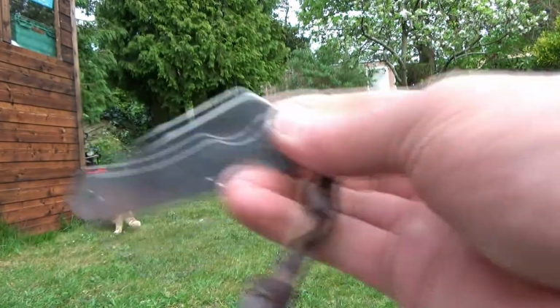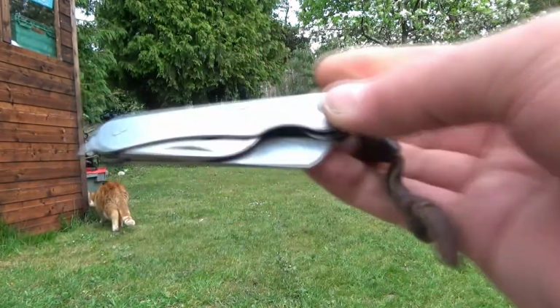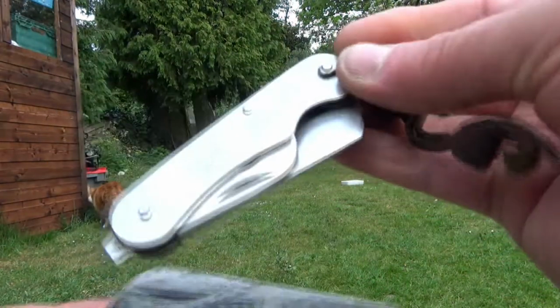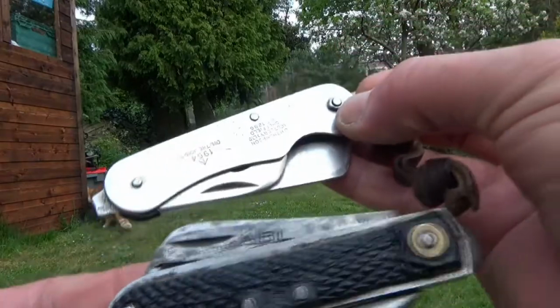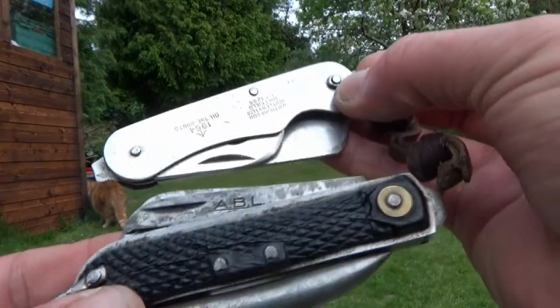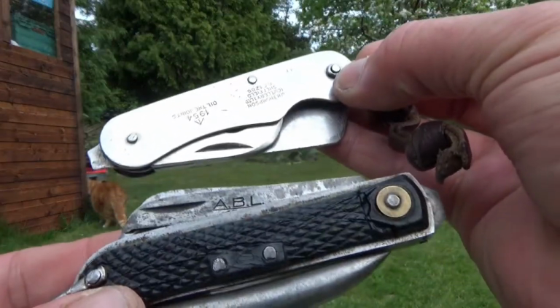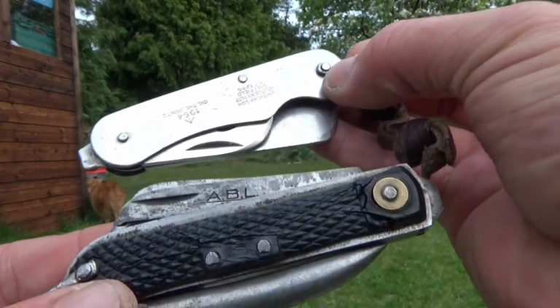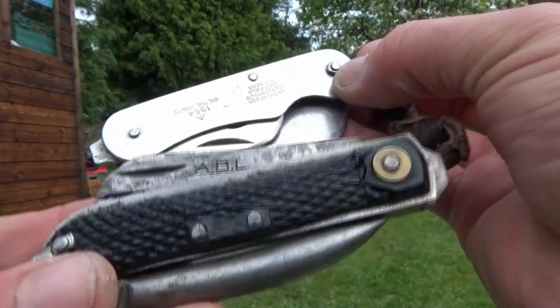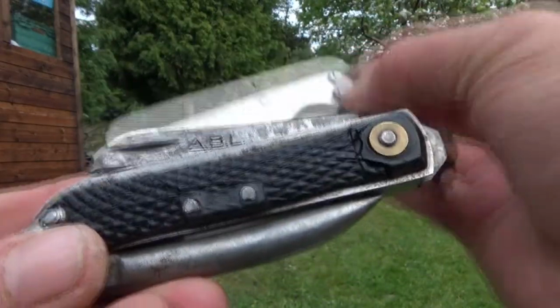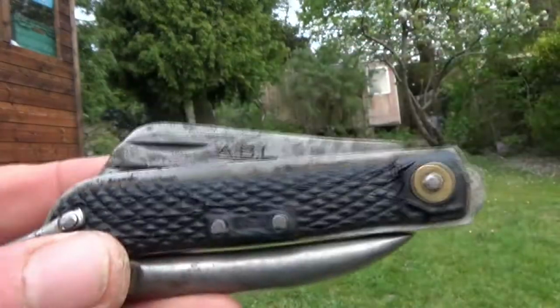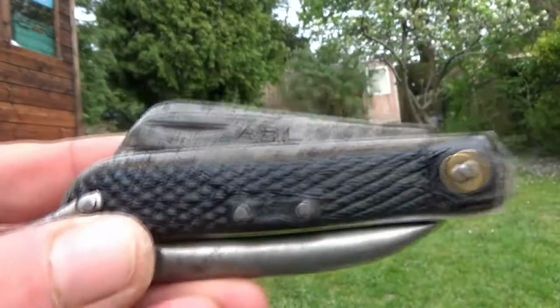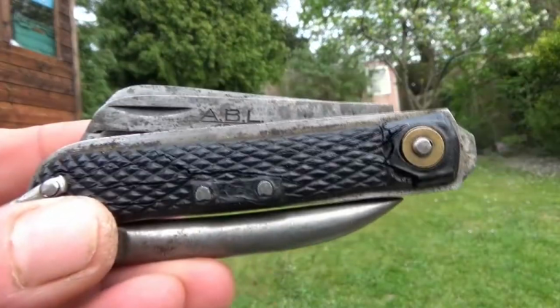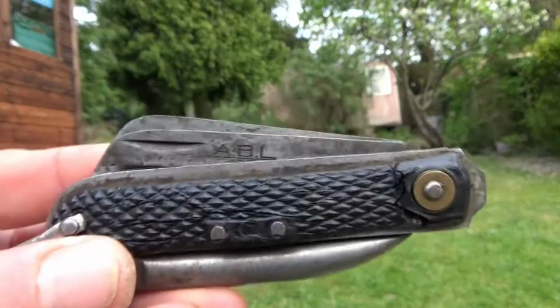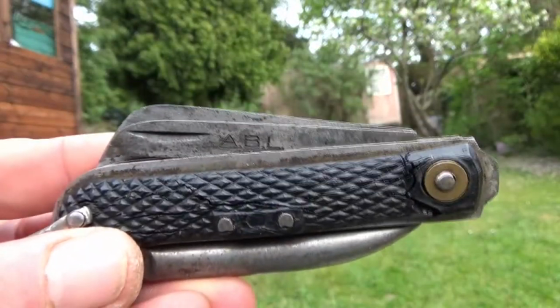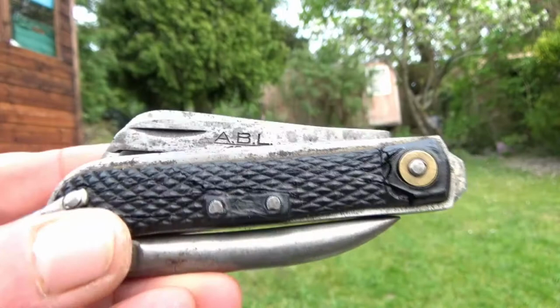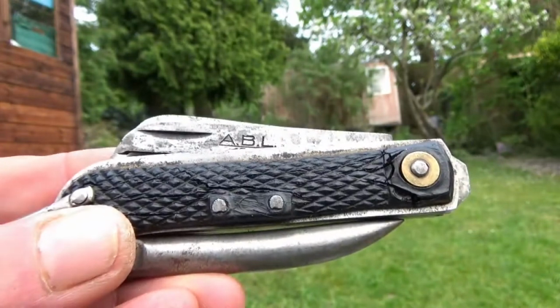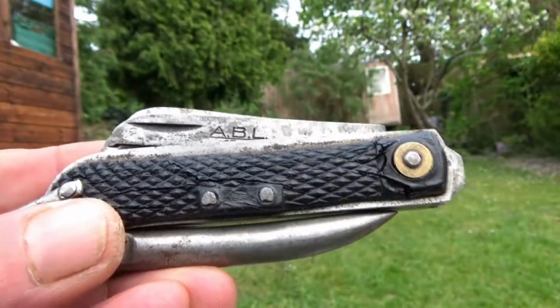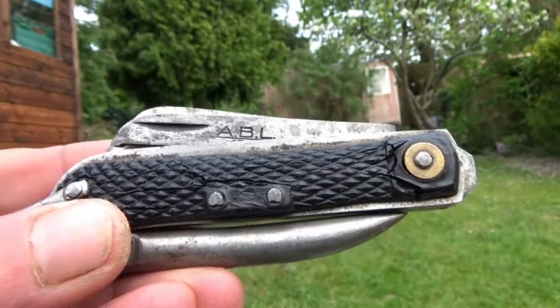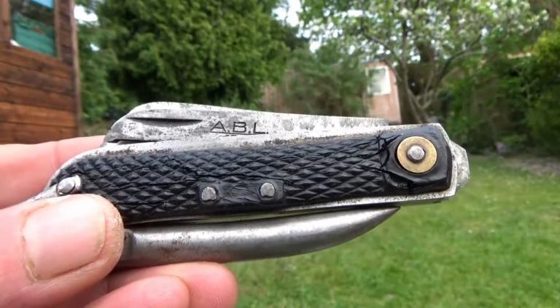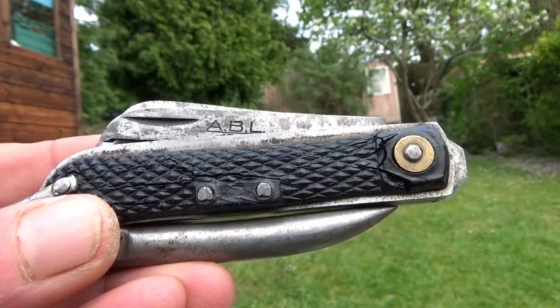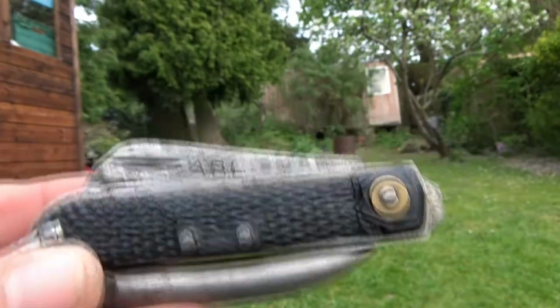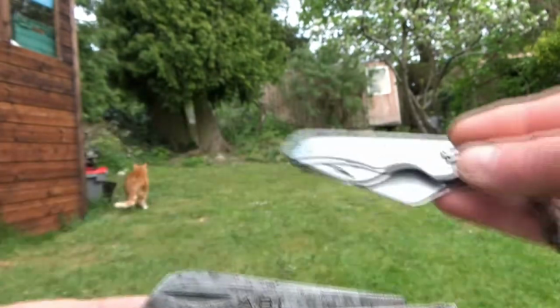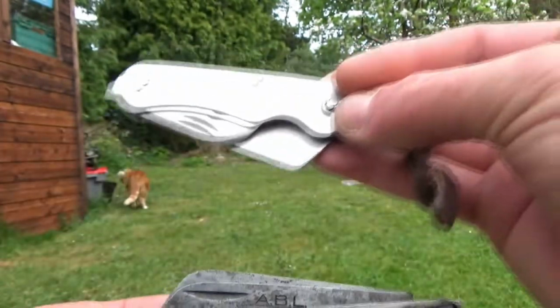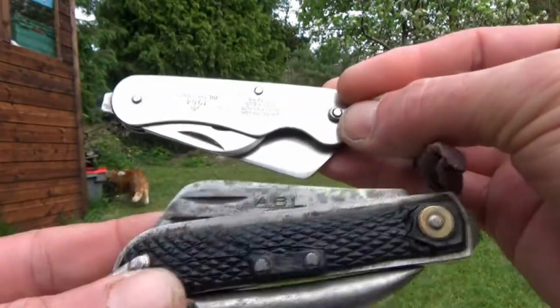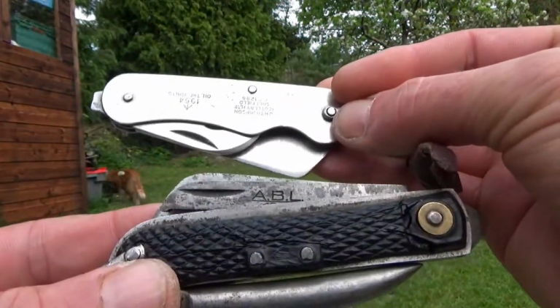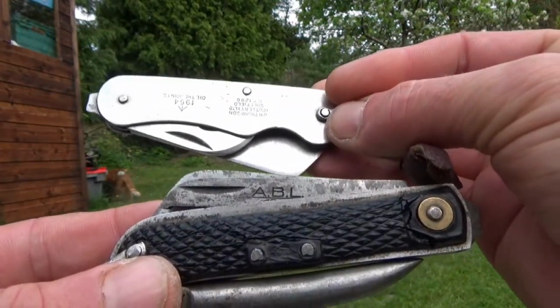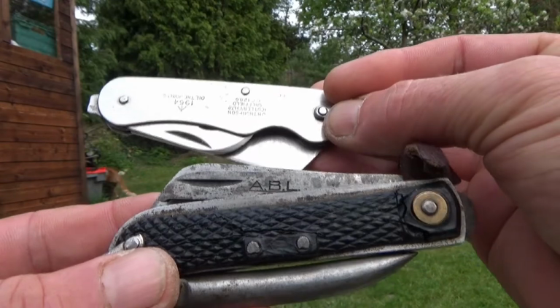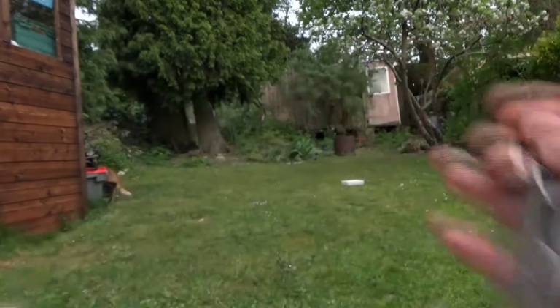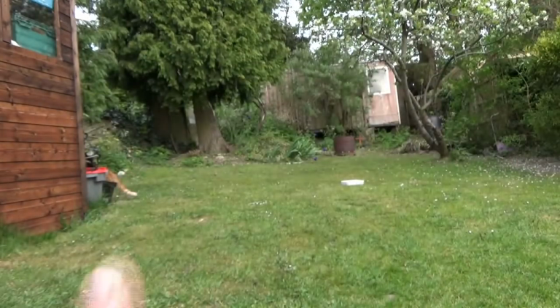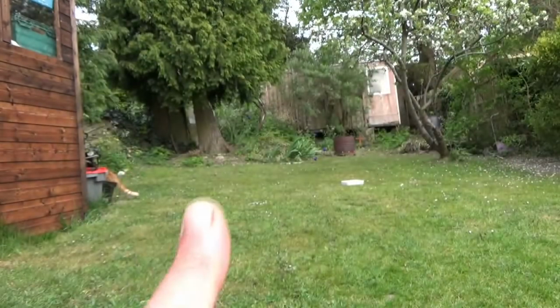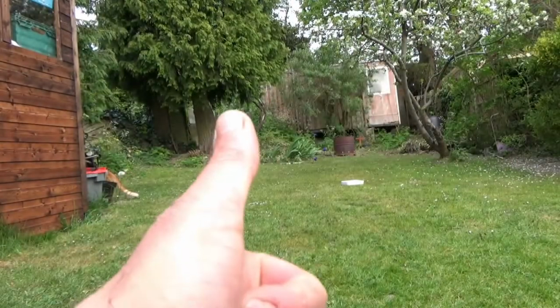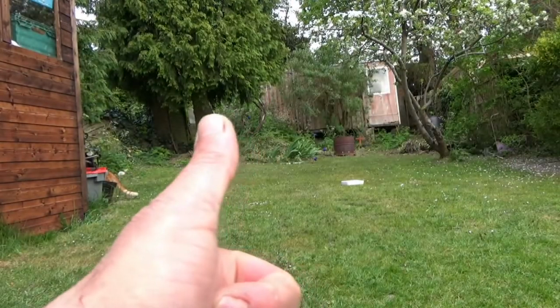But these old ones are absolutely awesome, and it's brilliant, Stu, that your one has actually got a bit of family history attached to it. I was really pleased to see that. I hope those dates help you a bit — see you later.